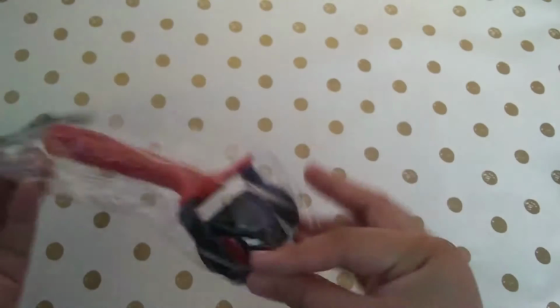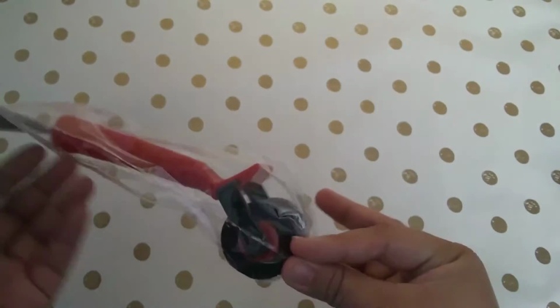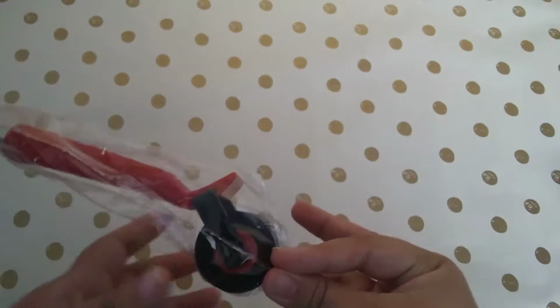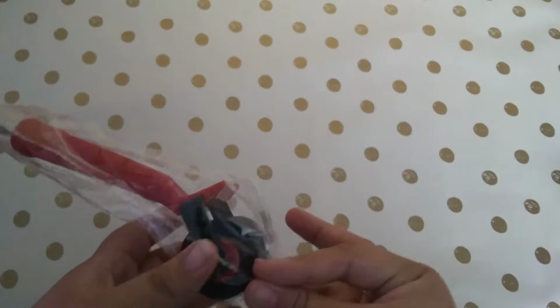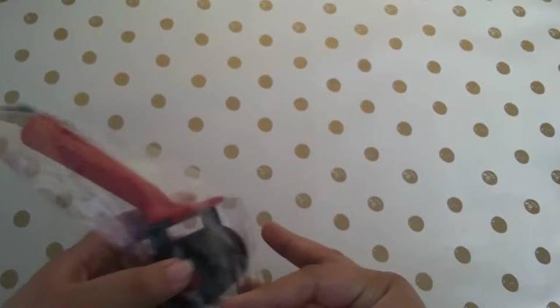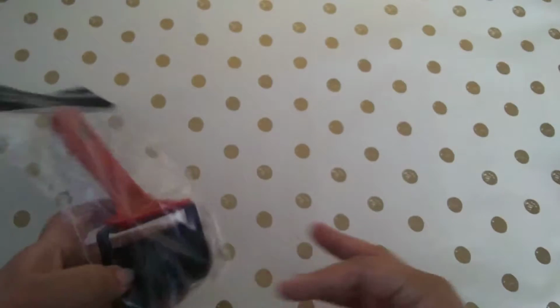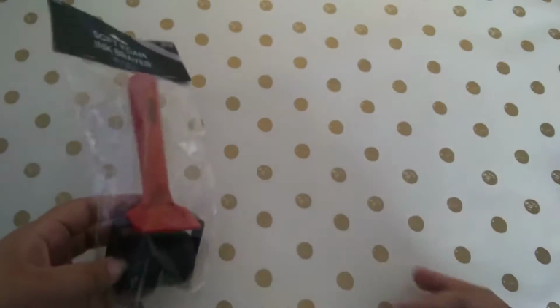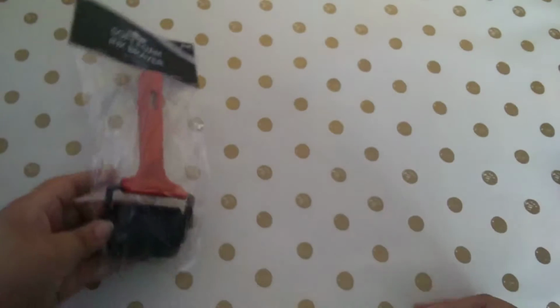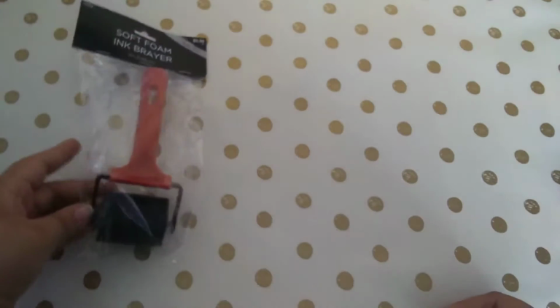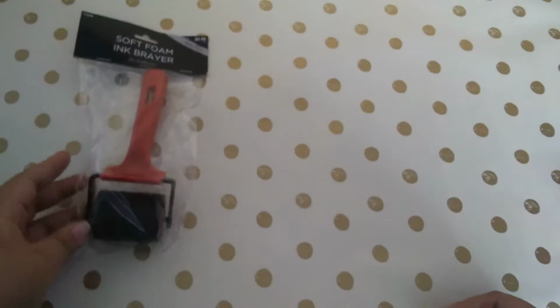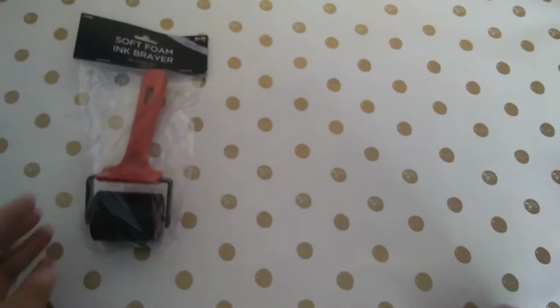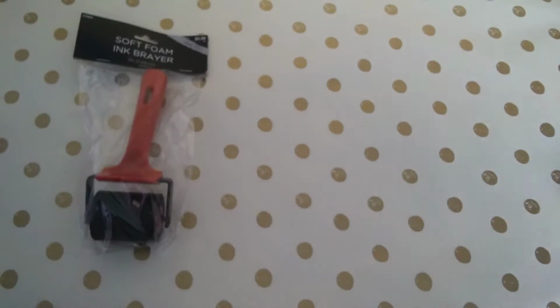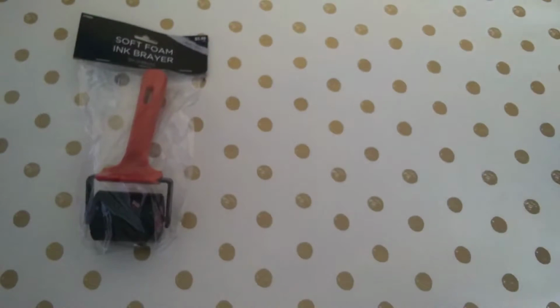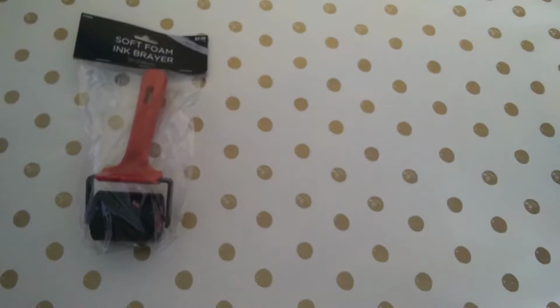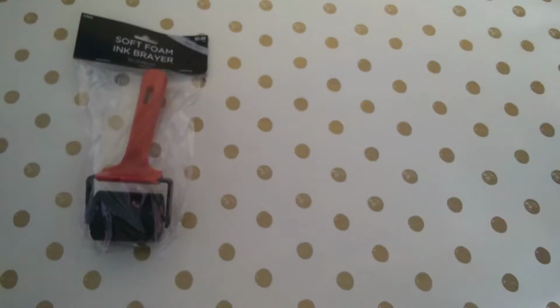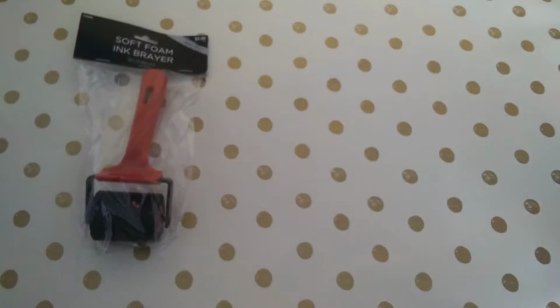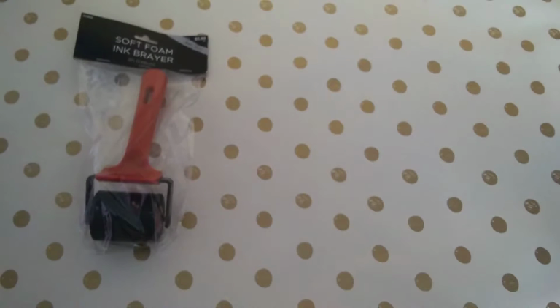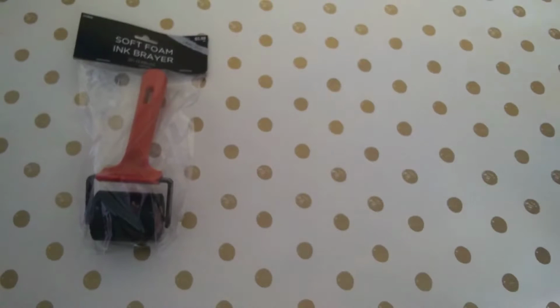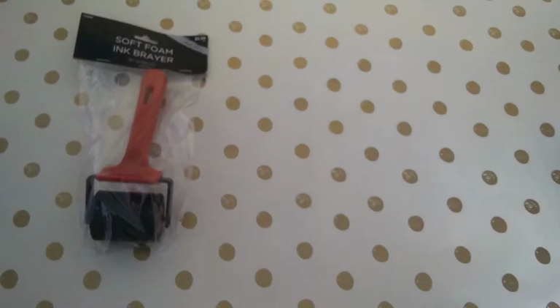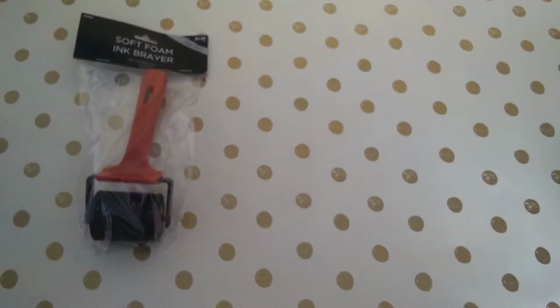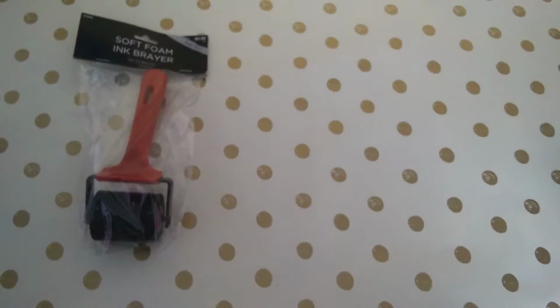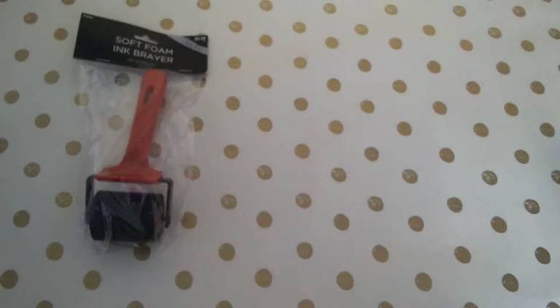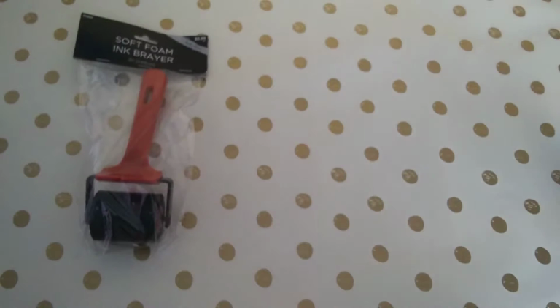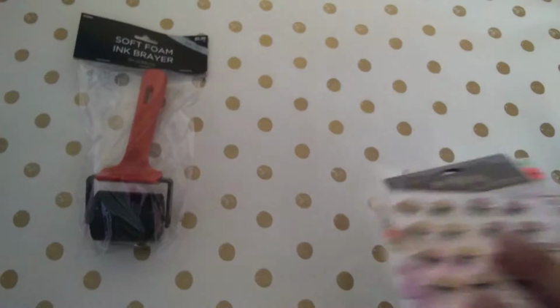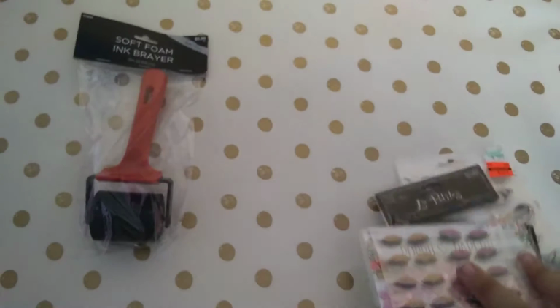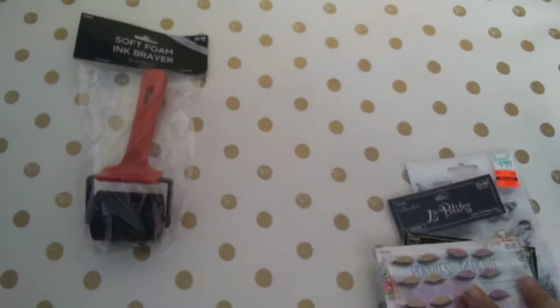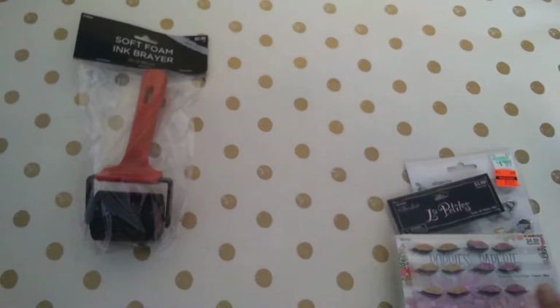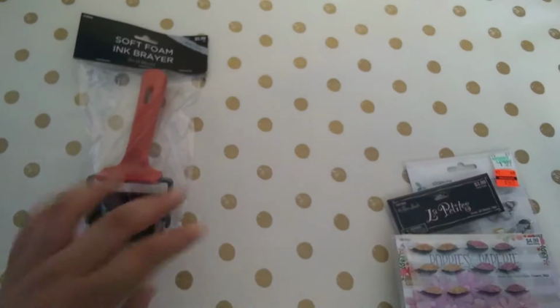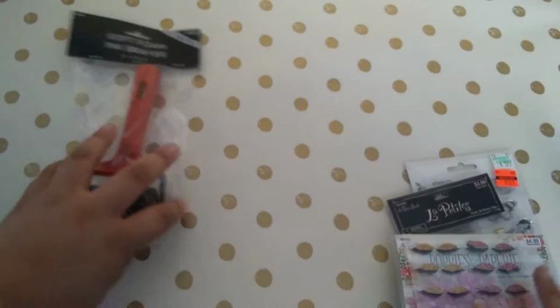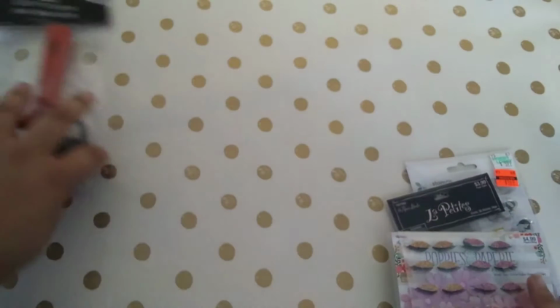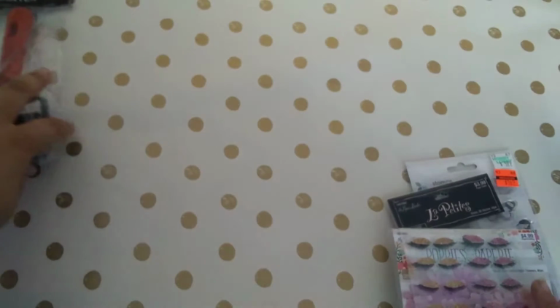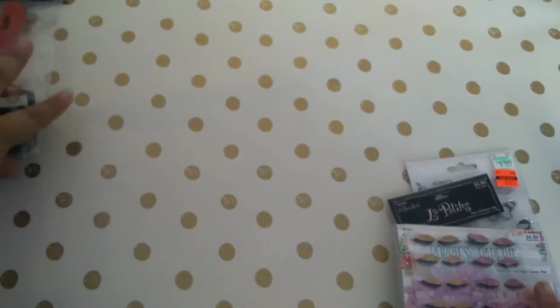Also from Hobby Lobby, I got this roller — I used a coupon for it. It's for my jelly plate.